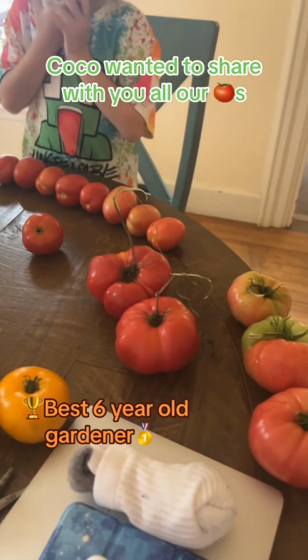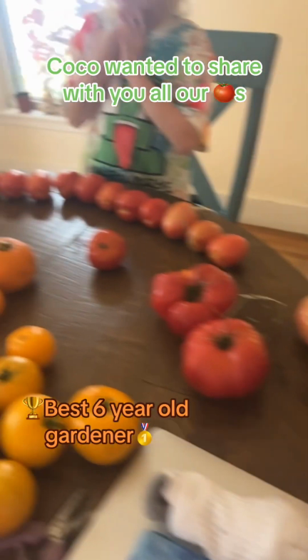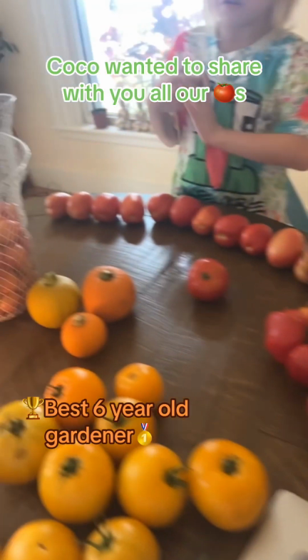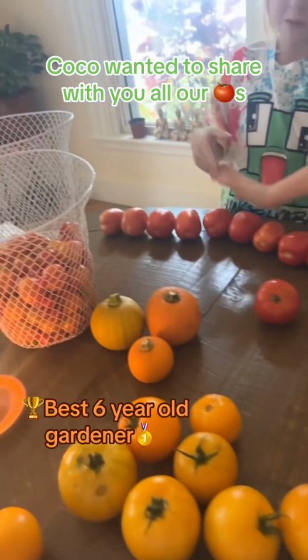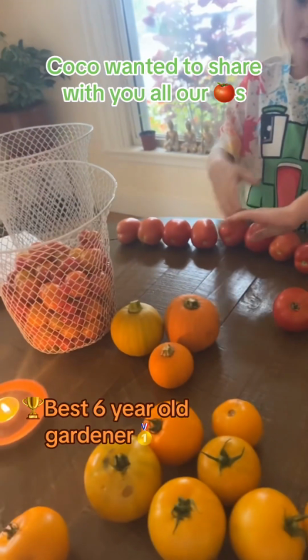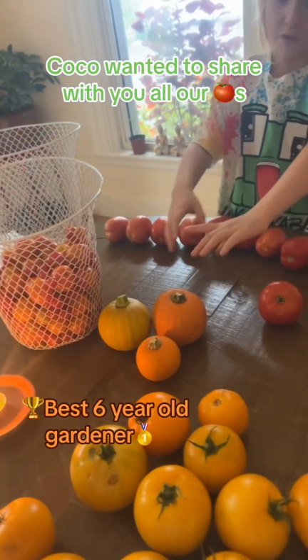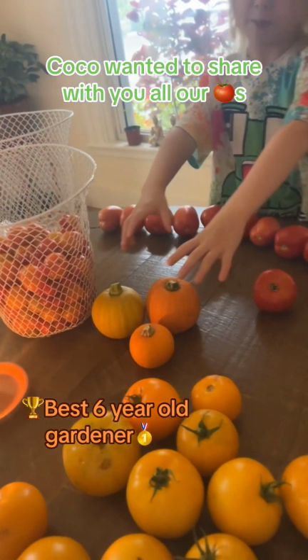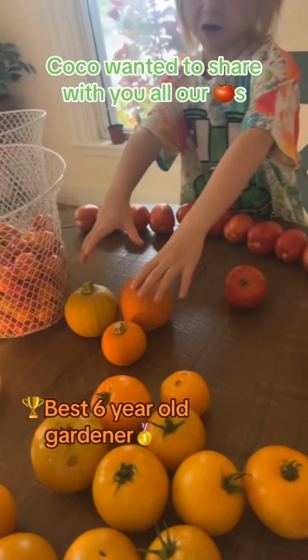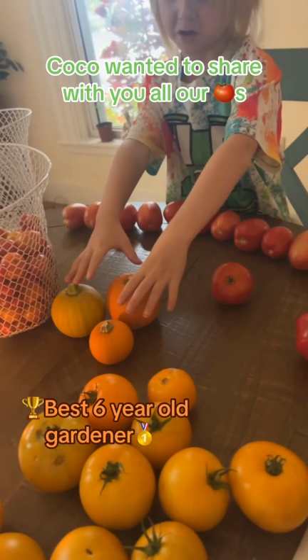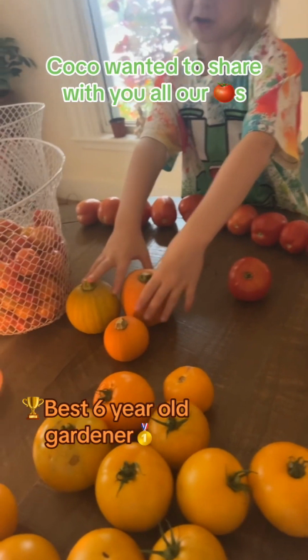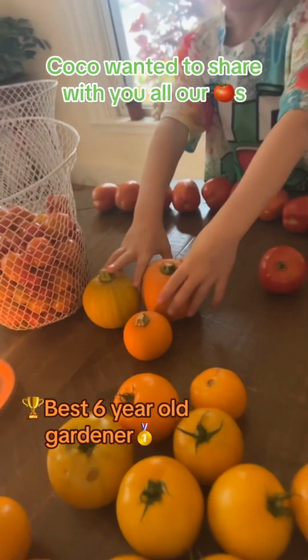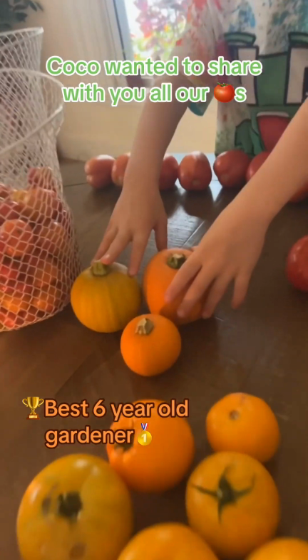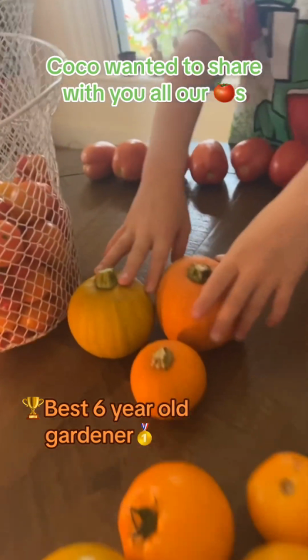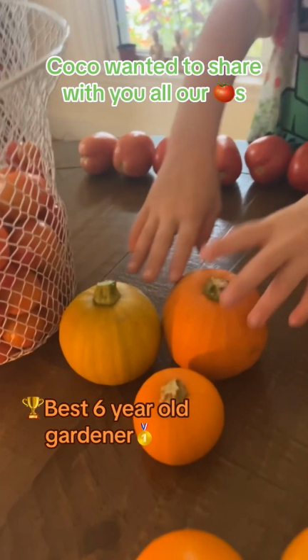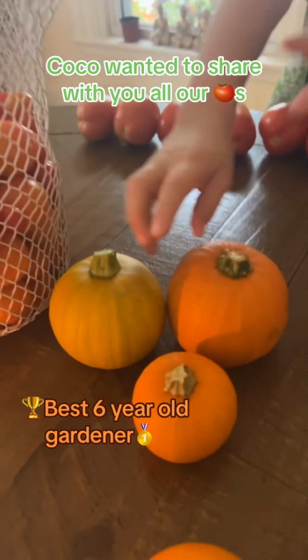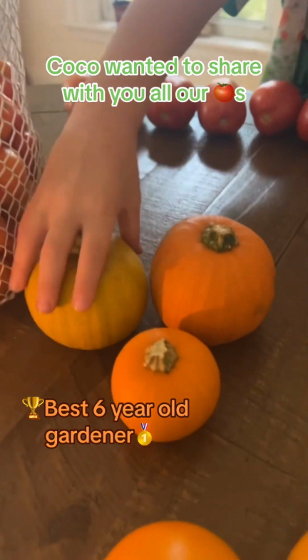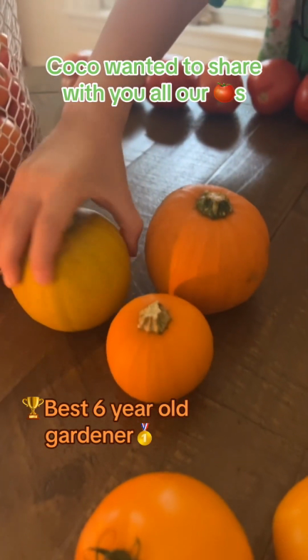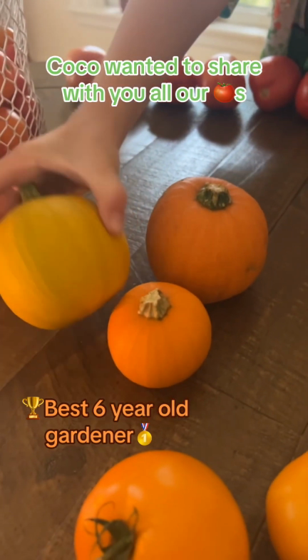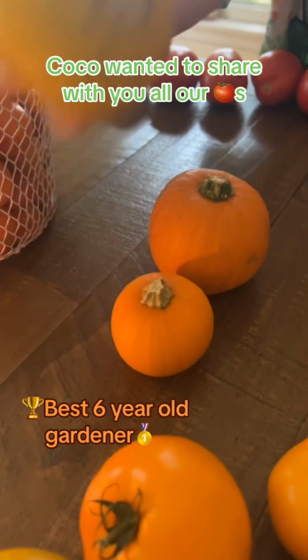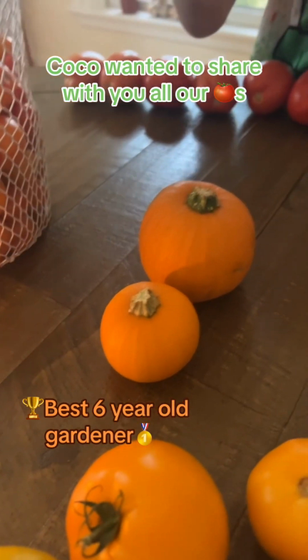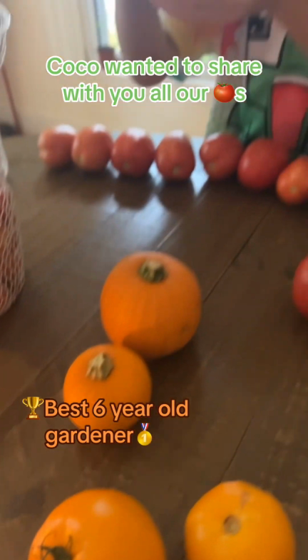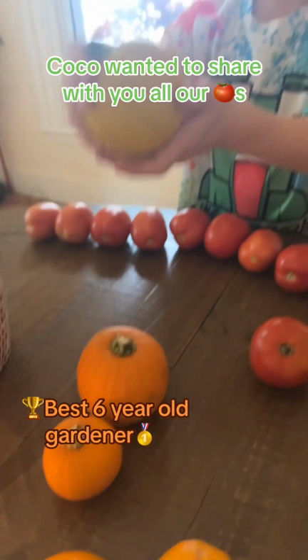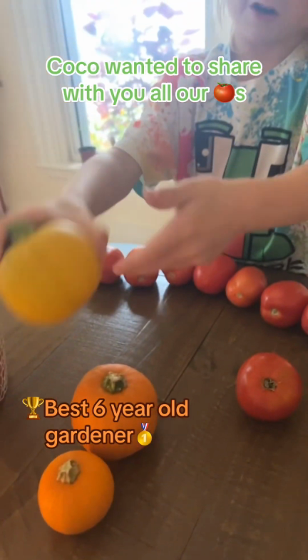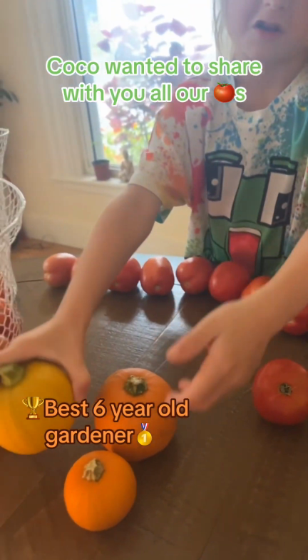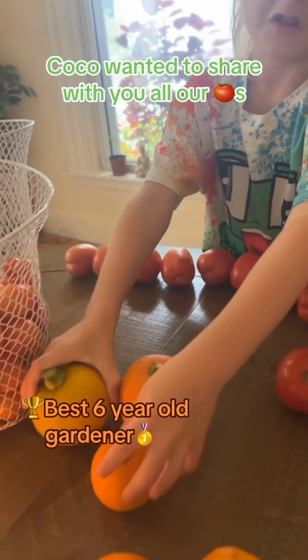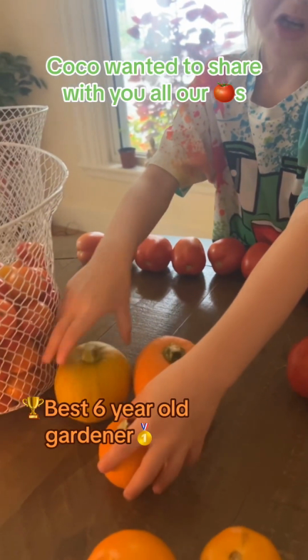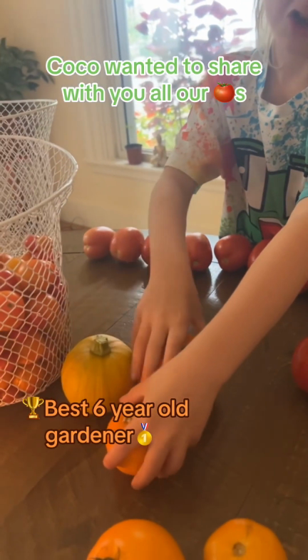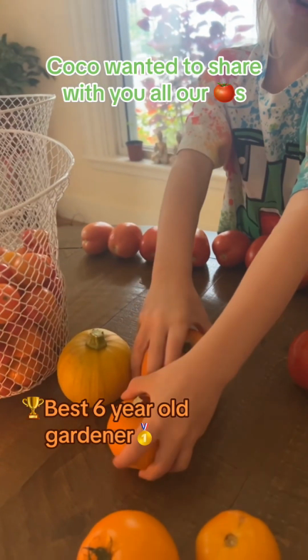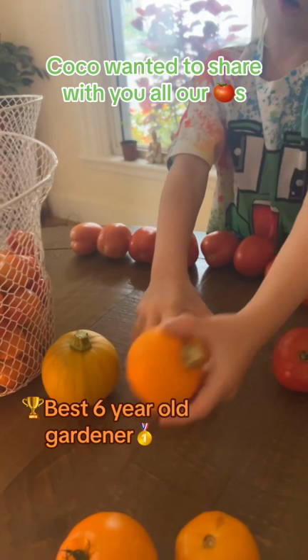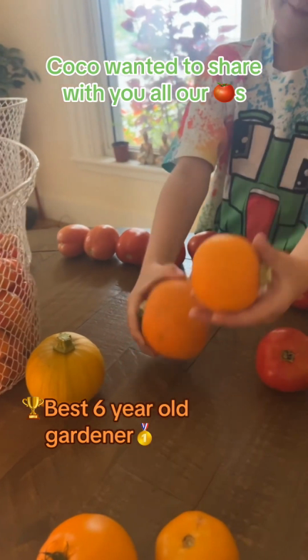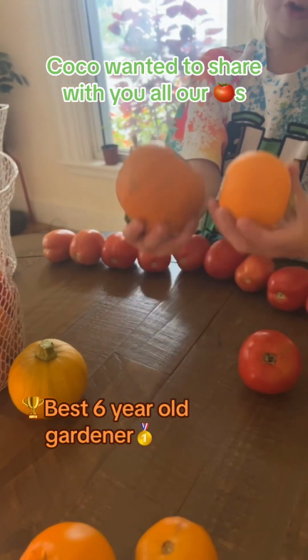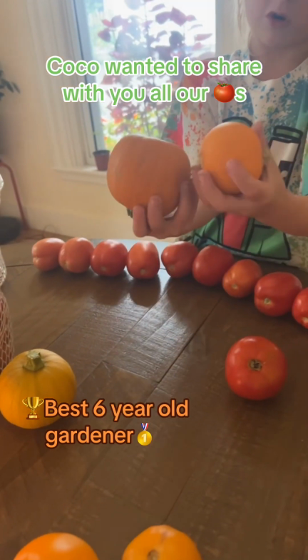And then finally we got three pumpkins. We got this yellow one yesterday, and then these two we got a couple weeks ago.